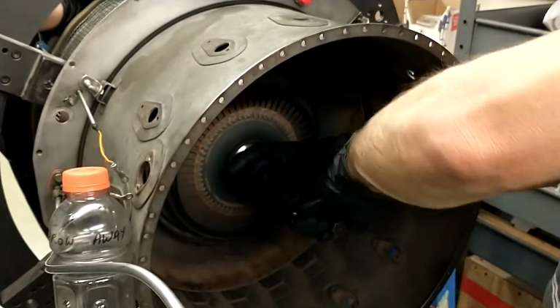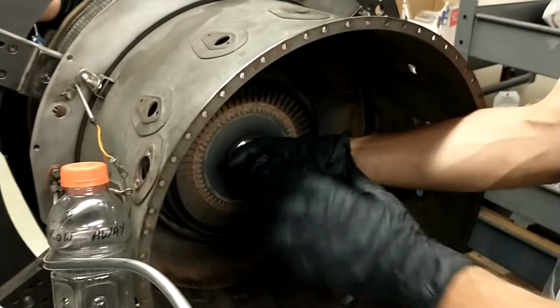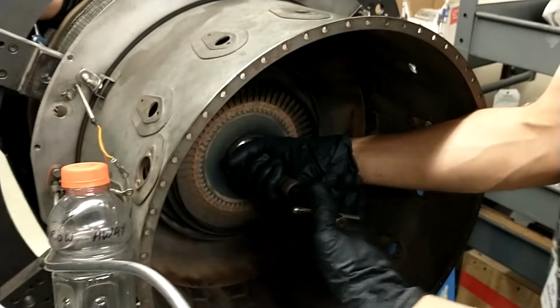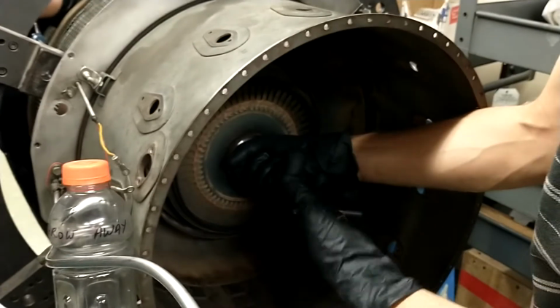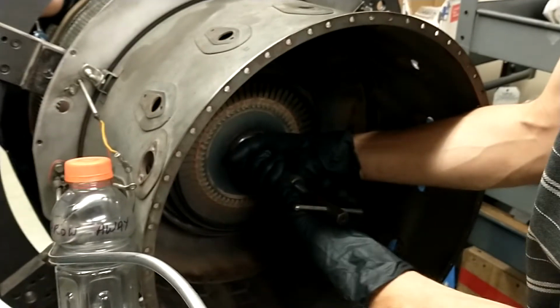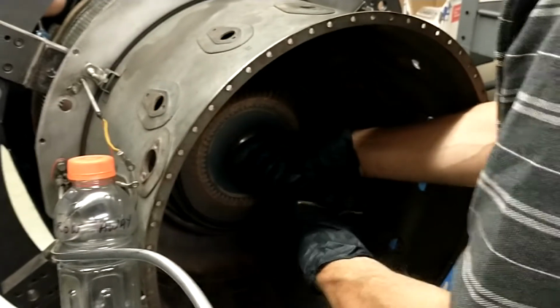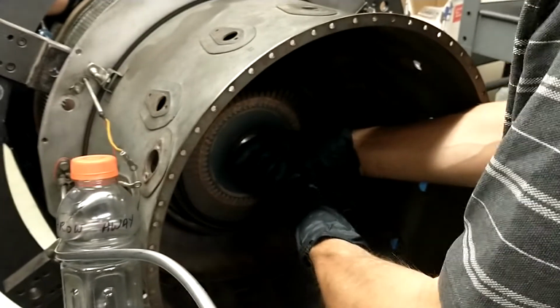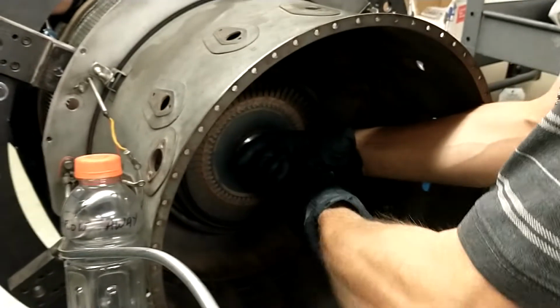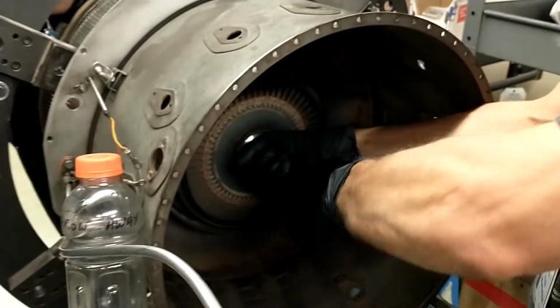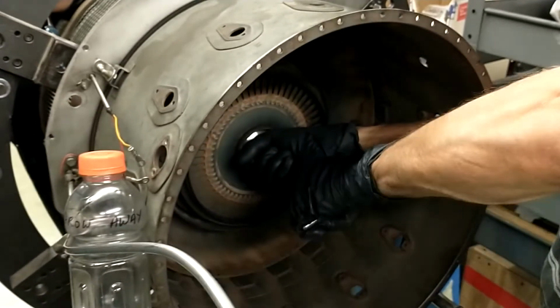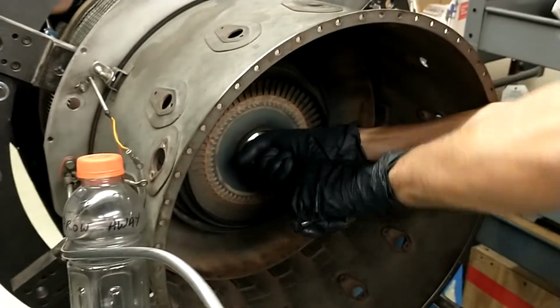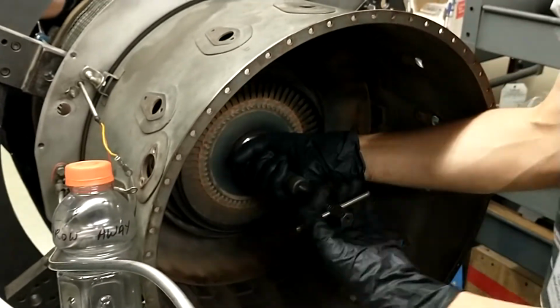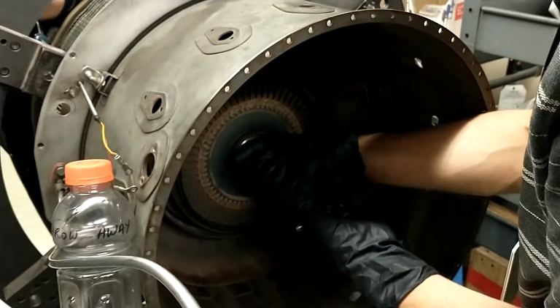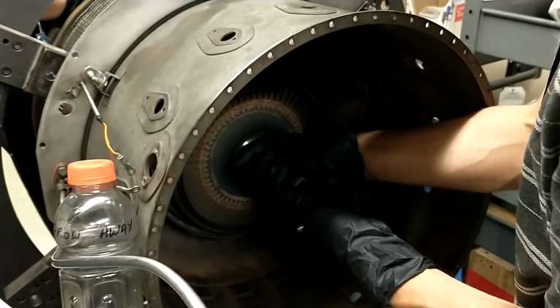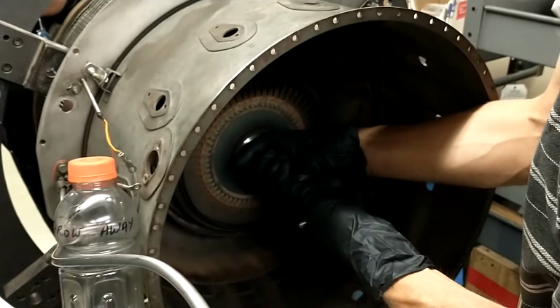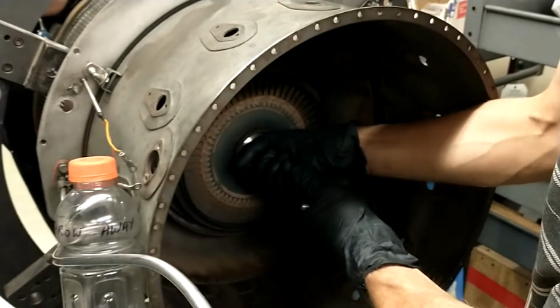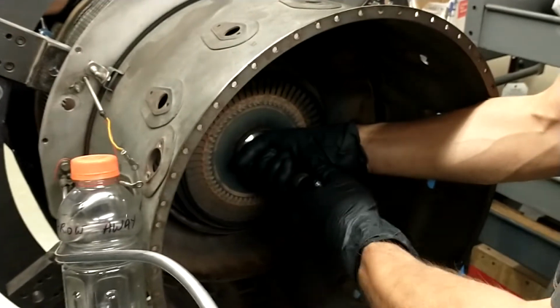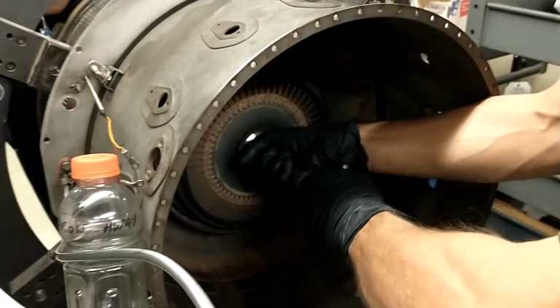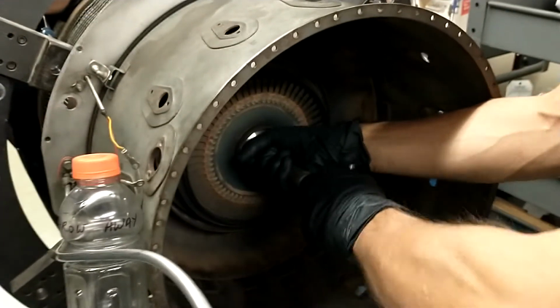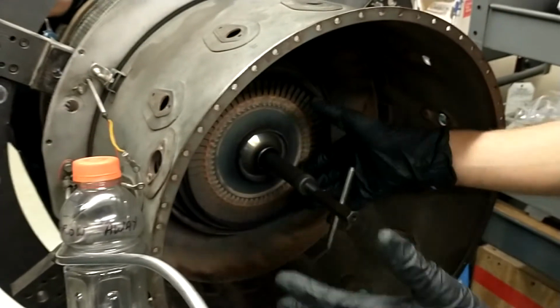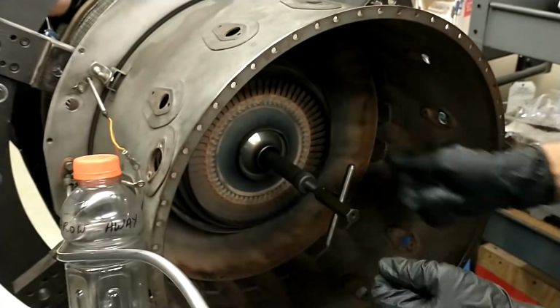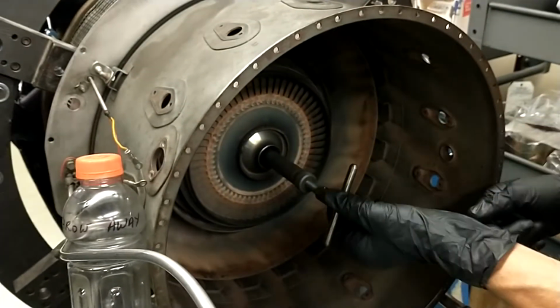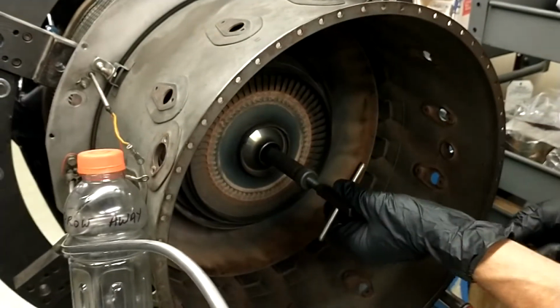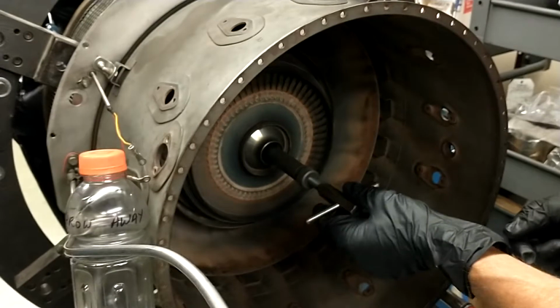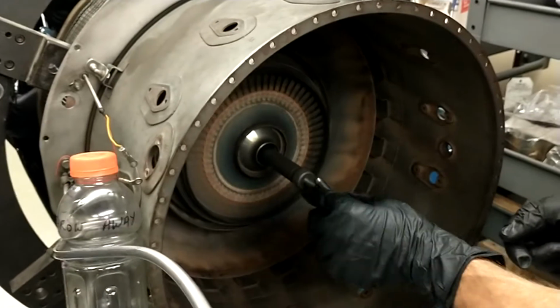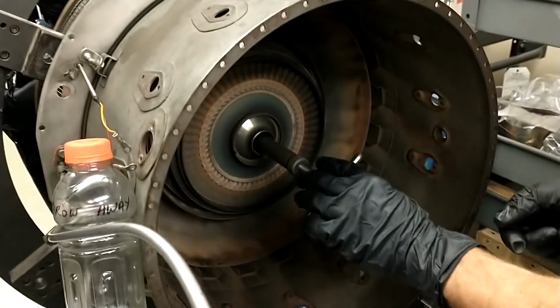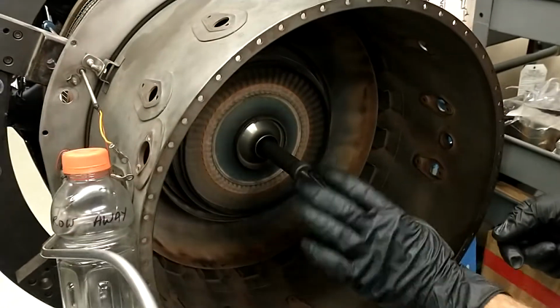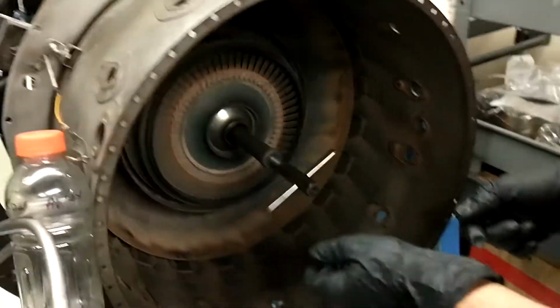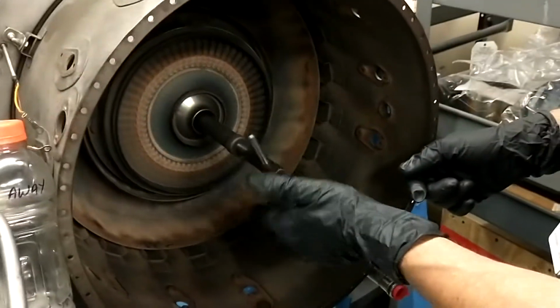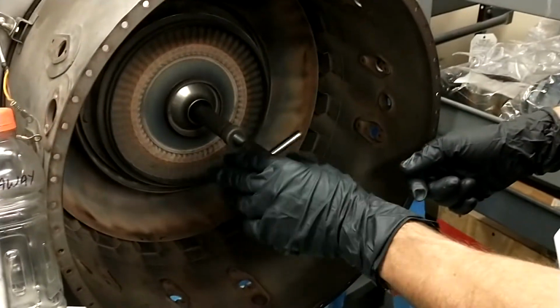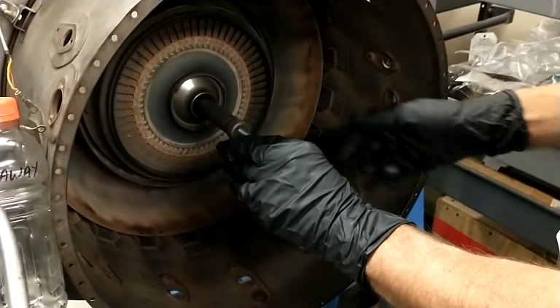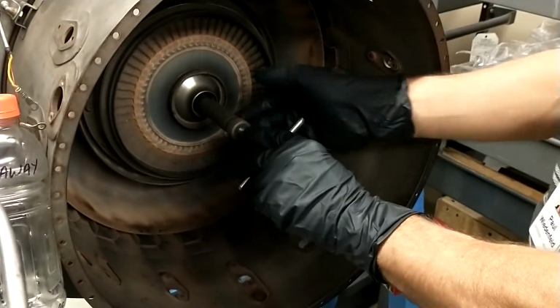I'm going to feel it starting to move. That's a quarter turn. And you won't spin. There's a half turn. Quarter turn. I got him in there now. There's one turn. Rotate — just make sure you're free. All you have to do is back and forth like this.